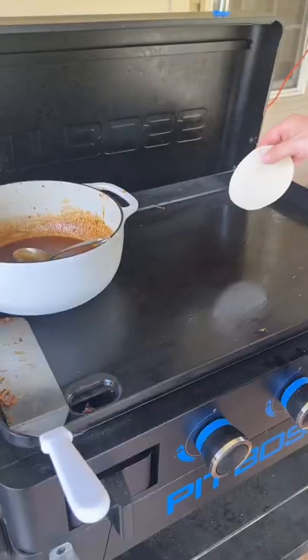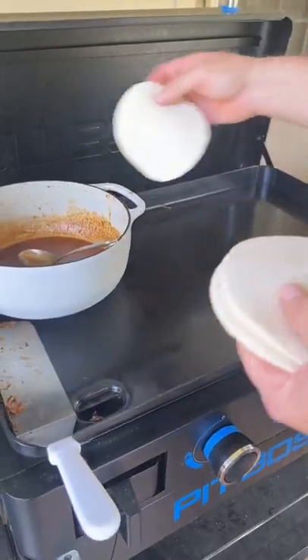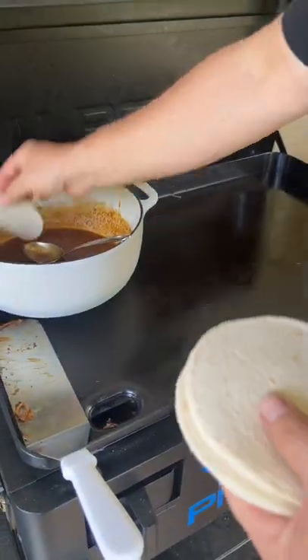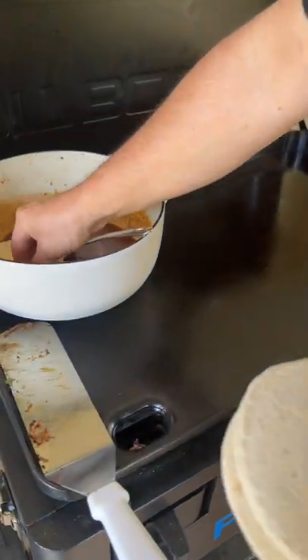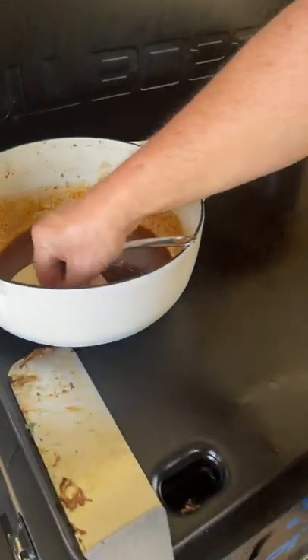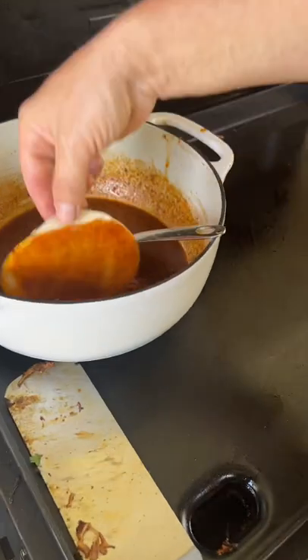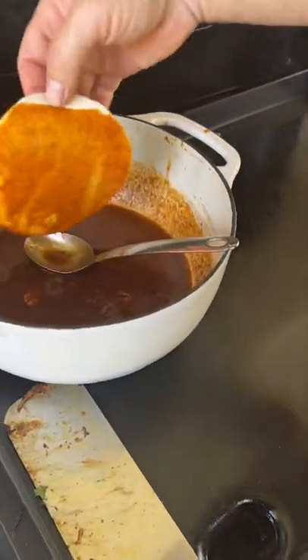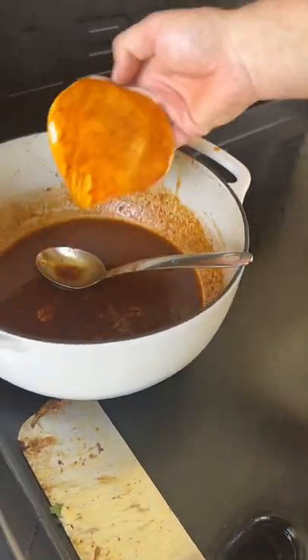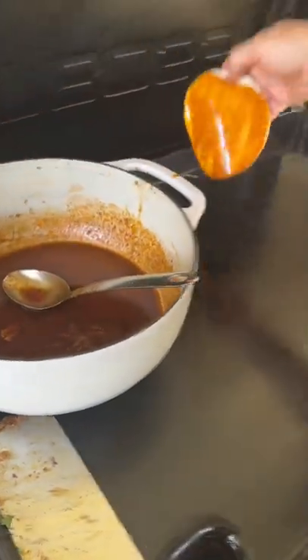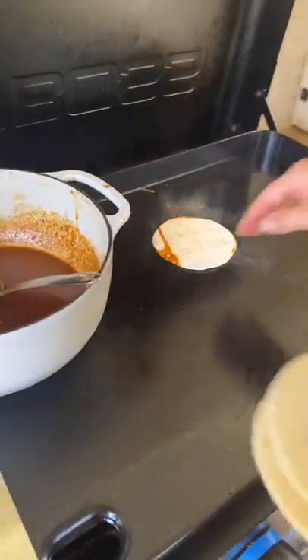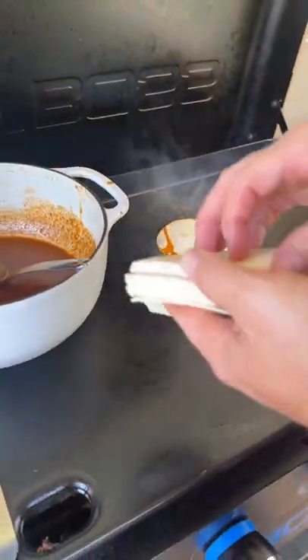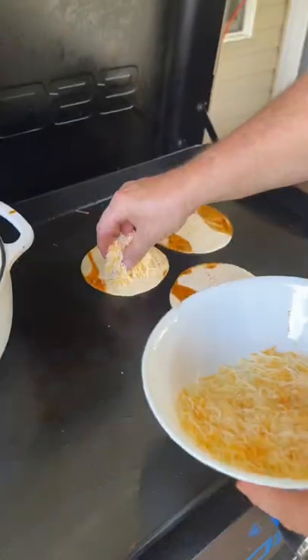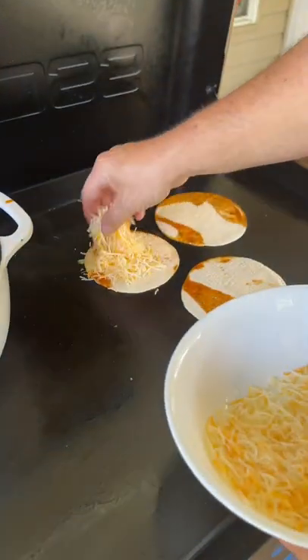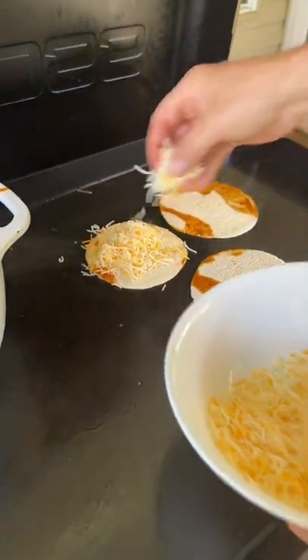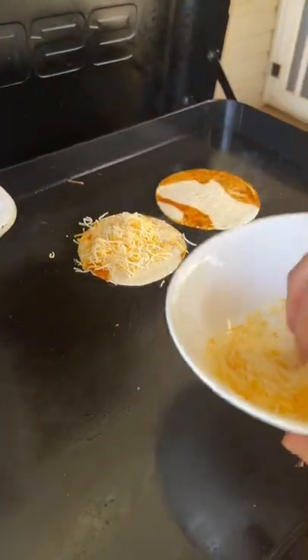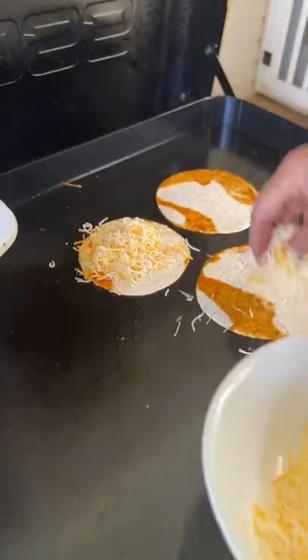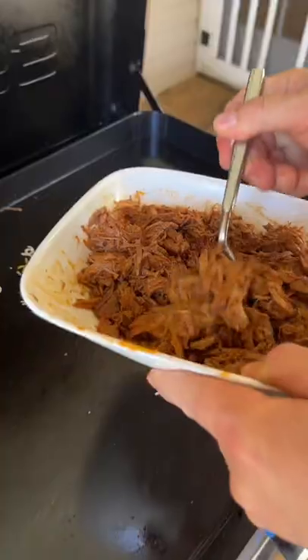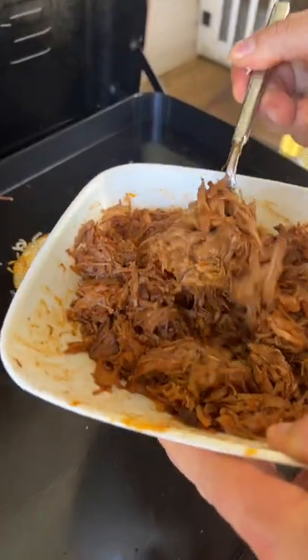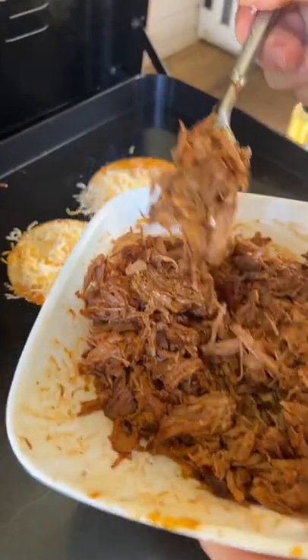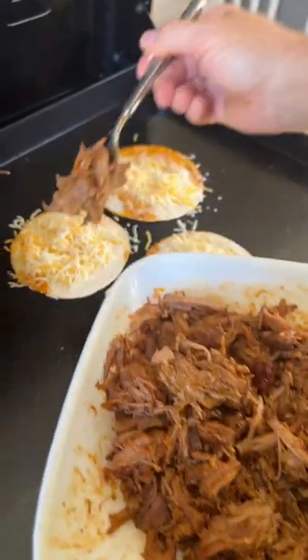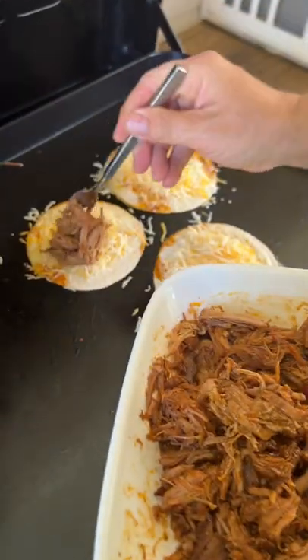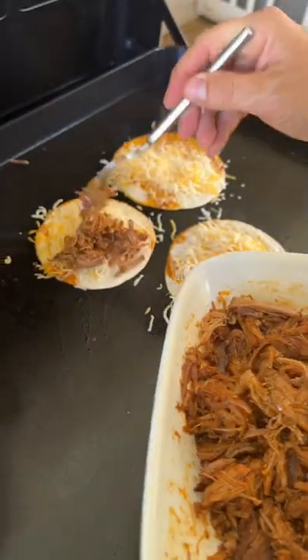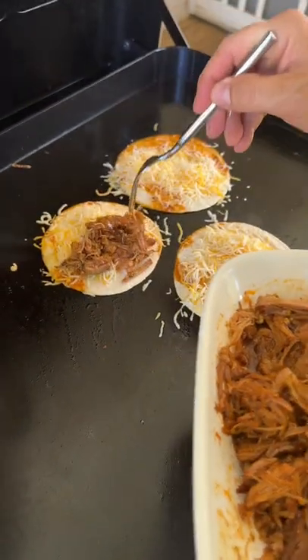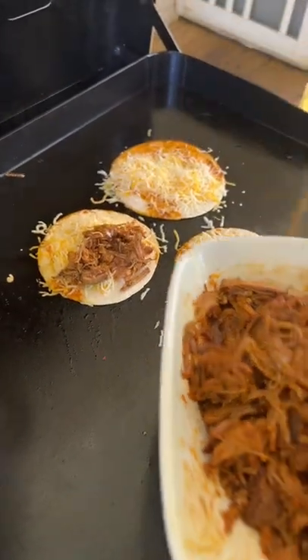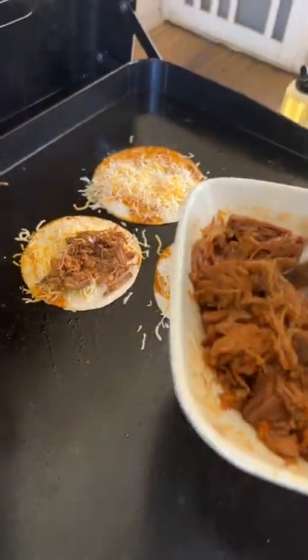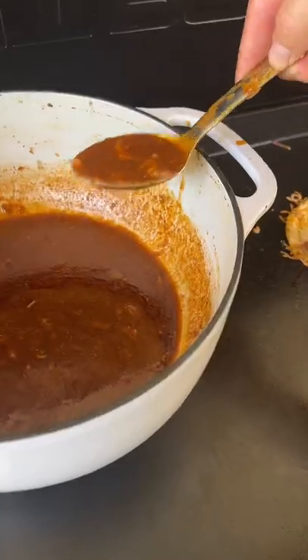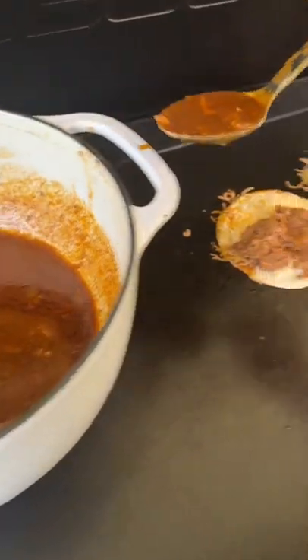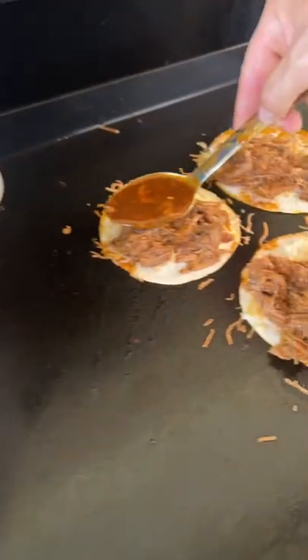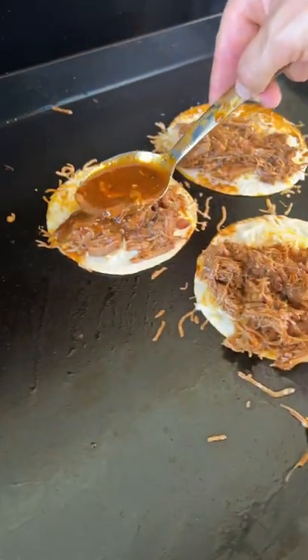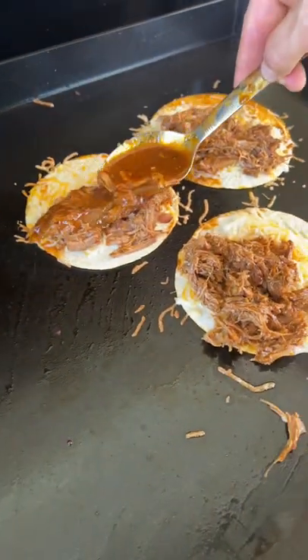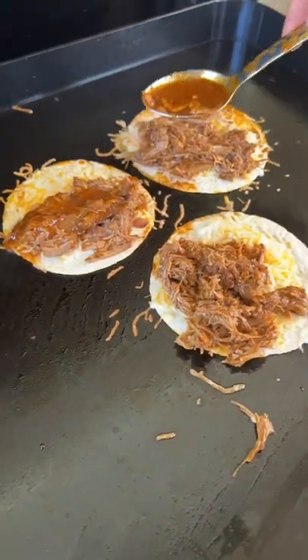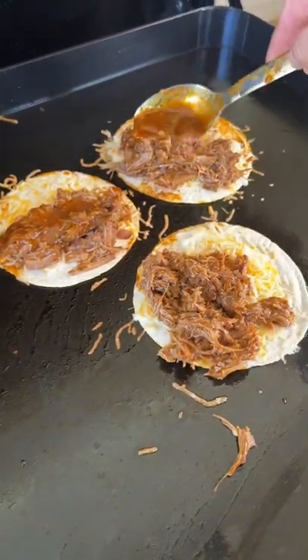Flat tops on — take your tortilla, dip it in your sauce. Mound it with as much cheese as you like, fill half of it up with that shredded pork, all in that birria sauce, and come back and spoon a little bit of that goodness right over top.